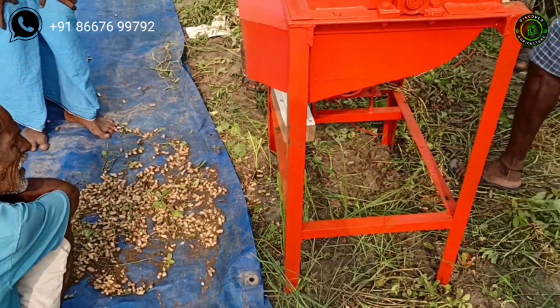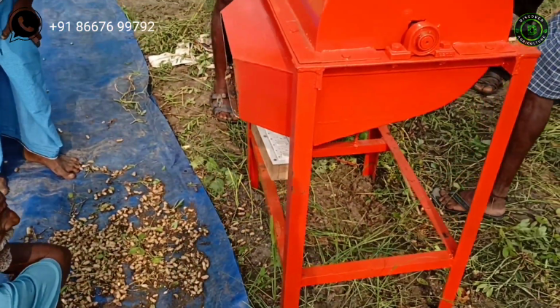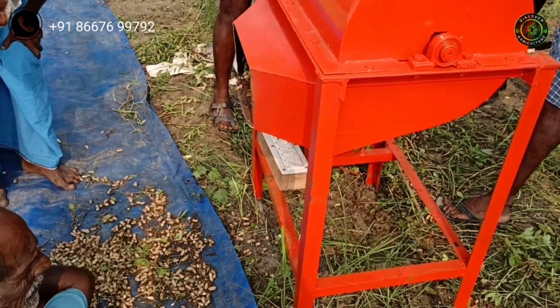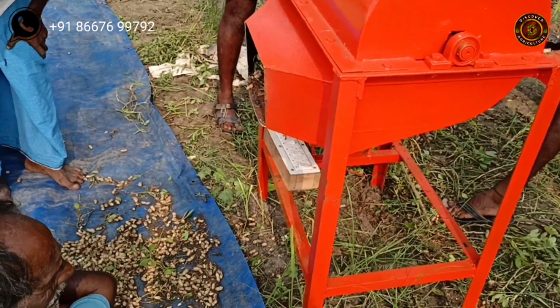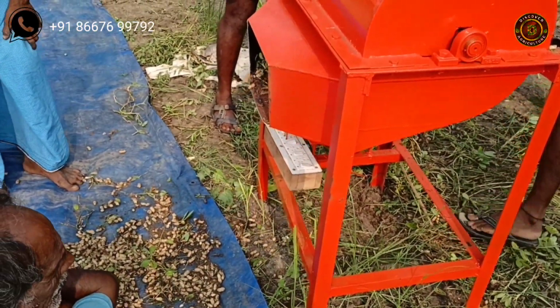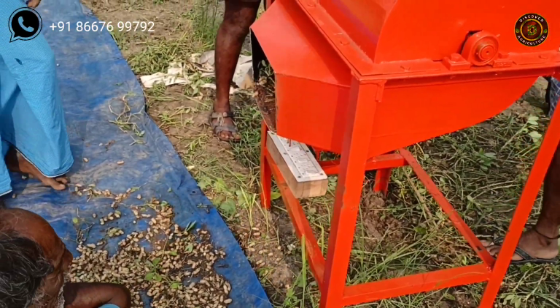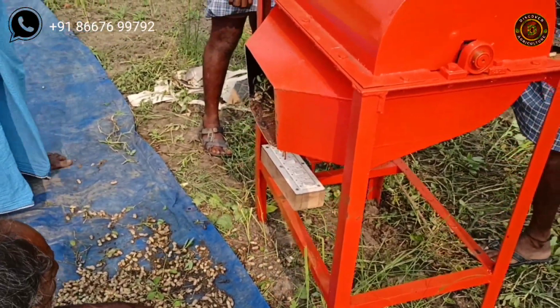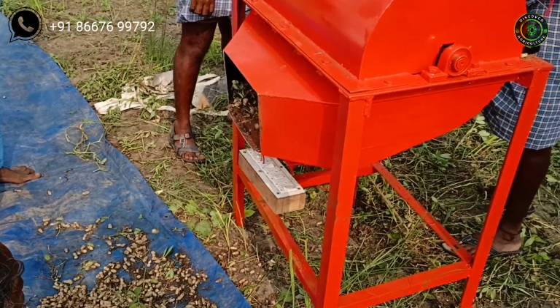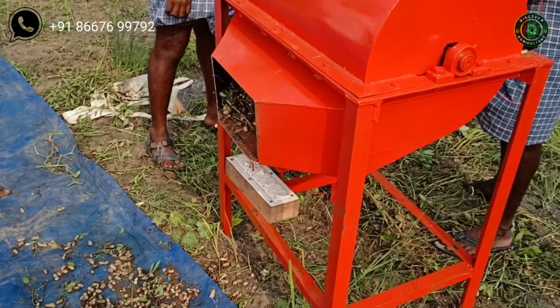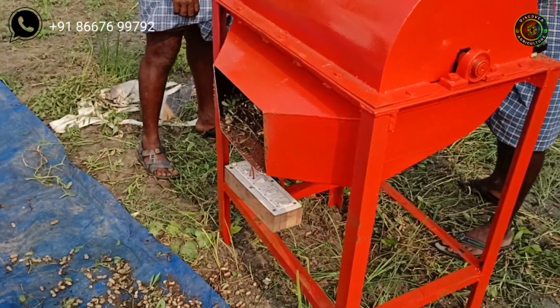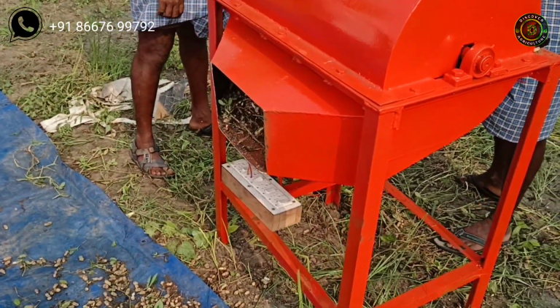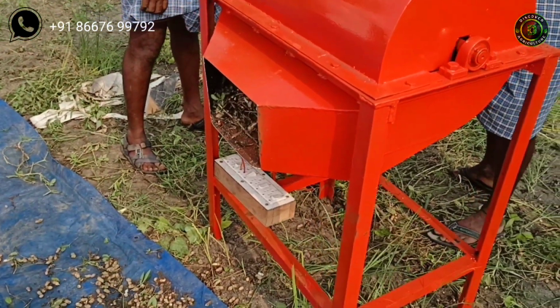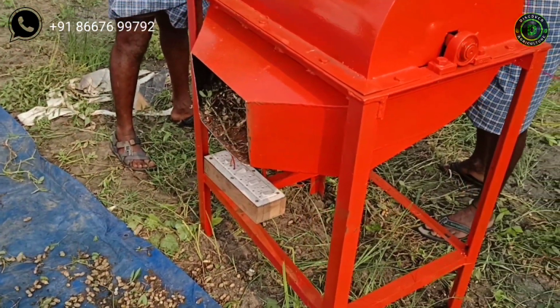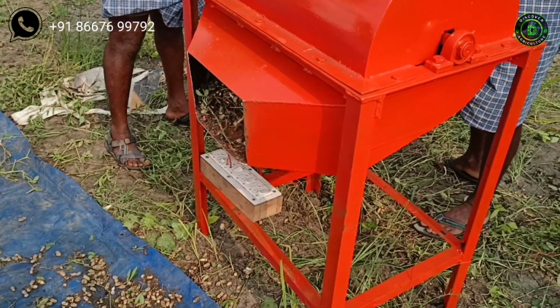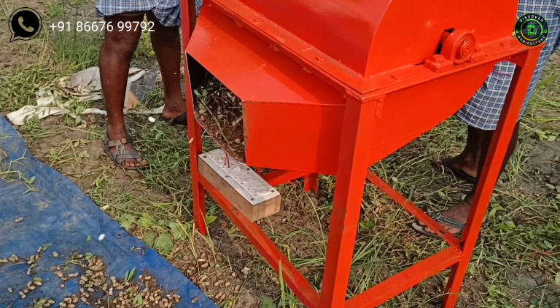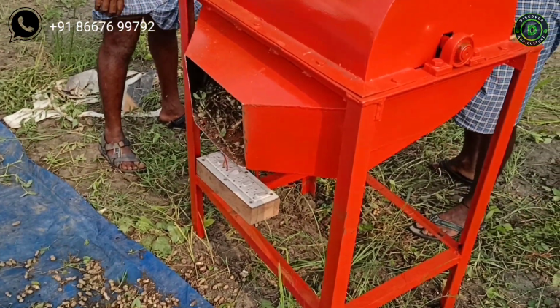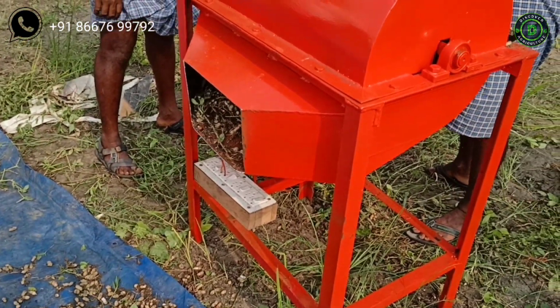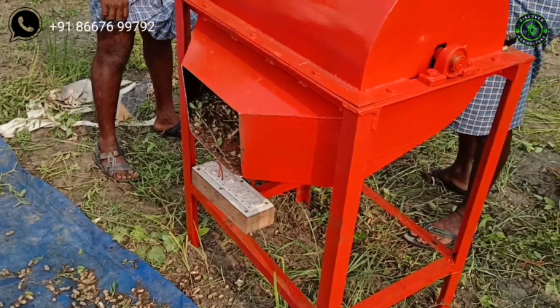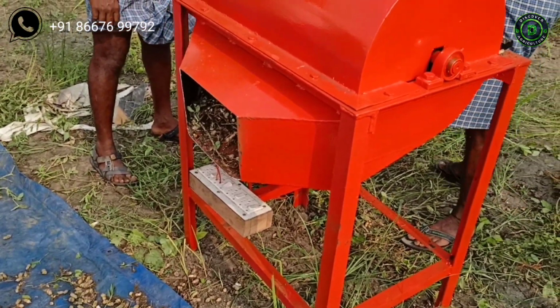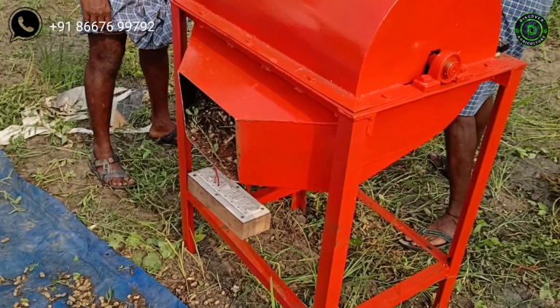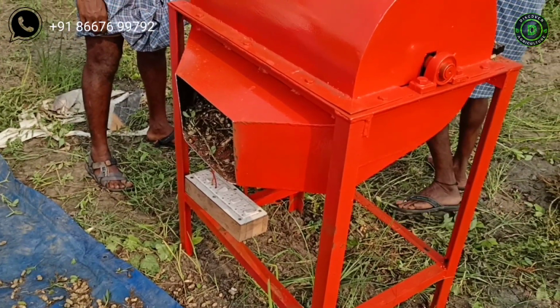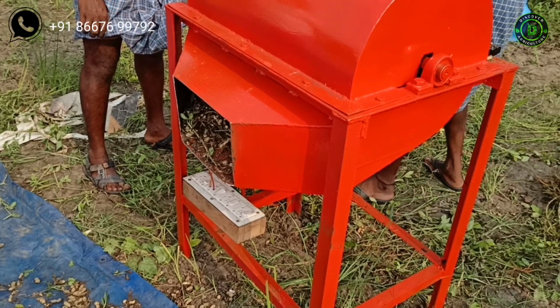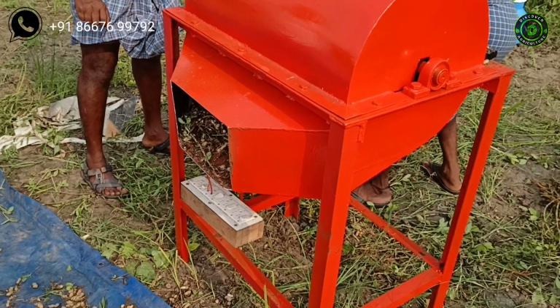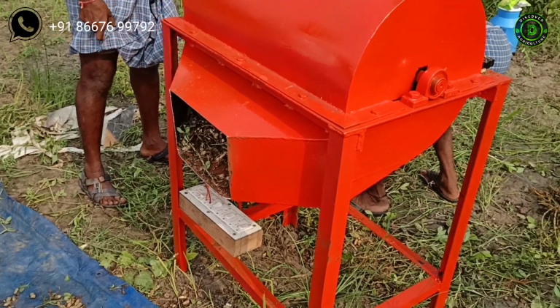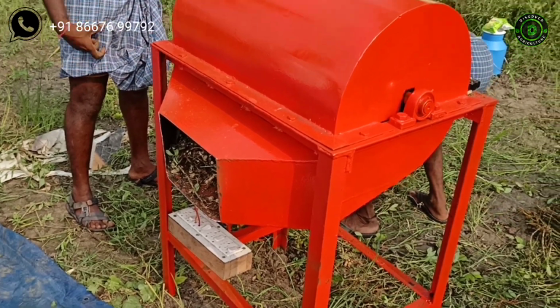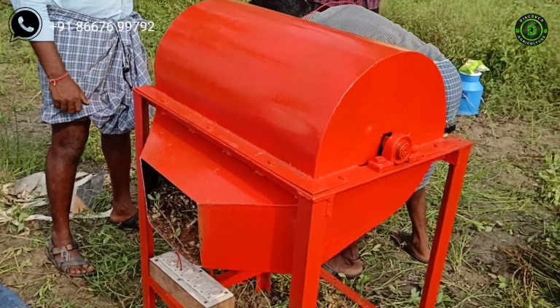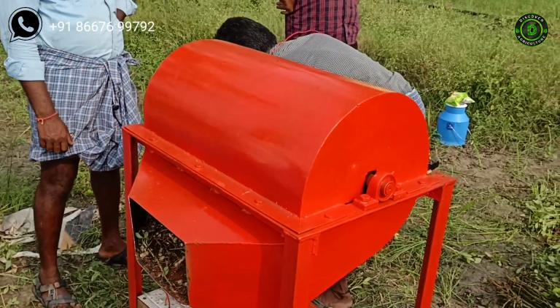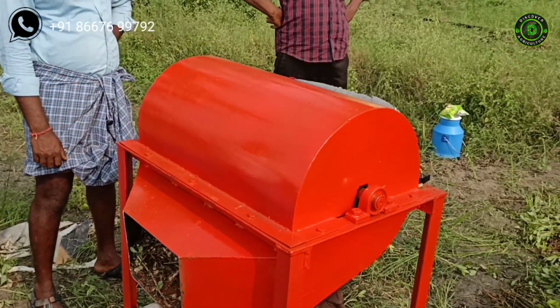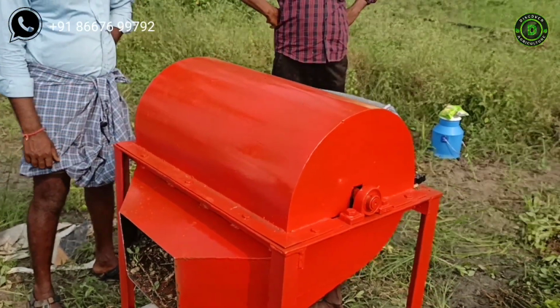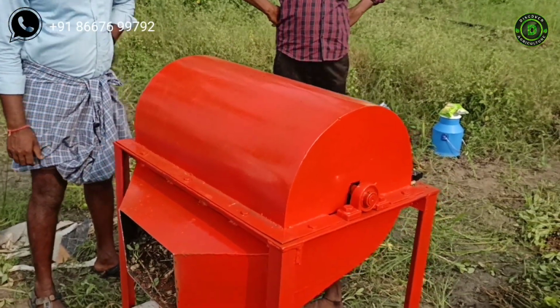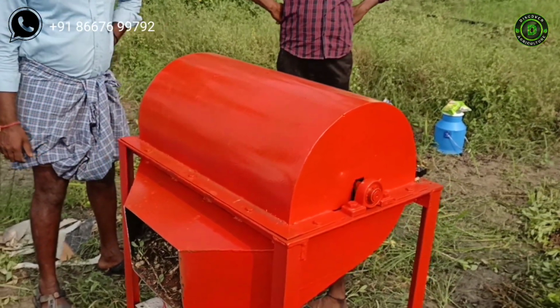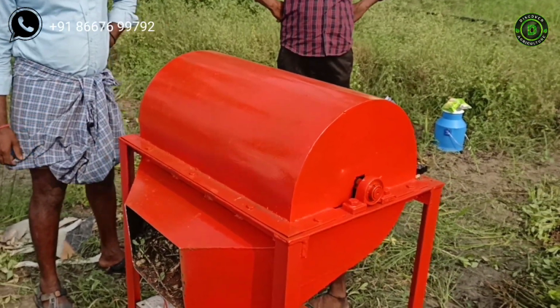For example, to complete one hectare it takes five members for two to three days. If you use this machine, you can separate one to two hectares of peanuts within a day, and only two members are needed to operate it.